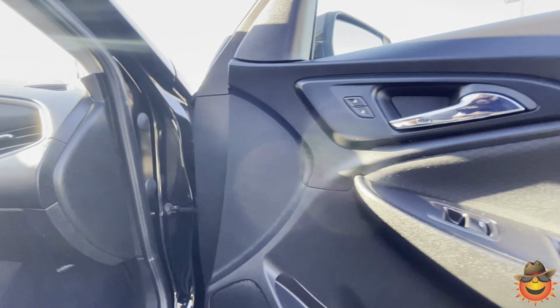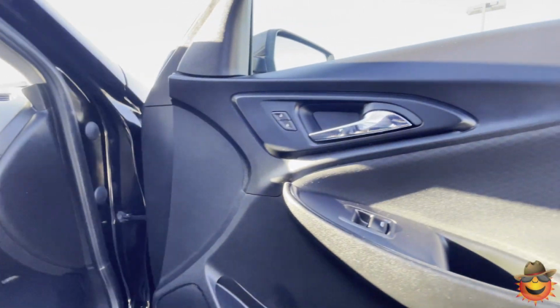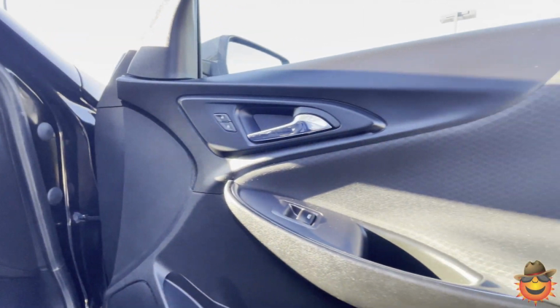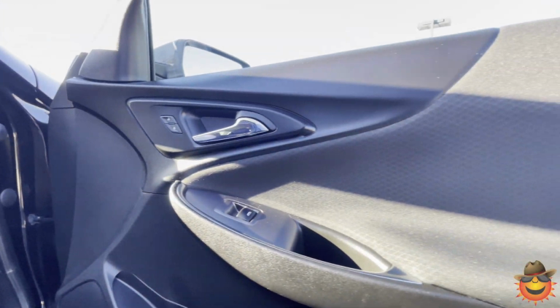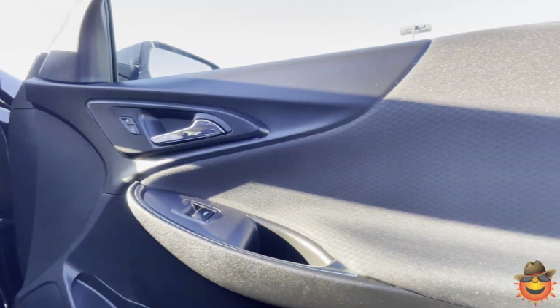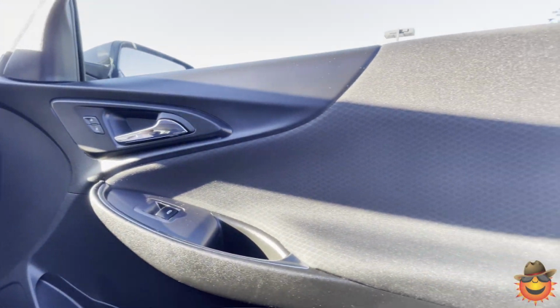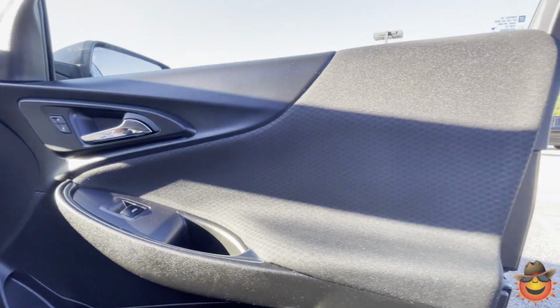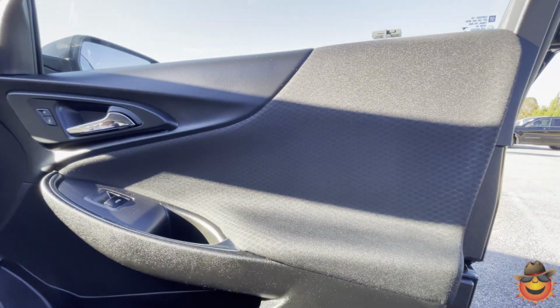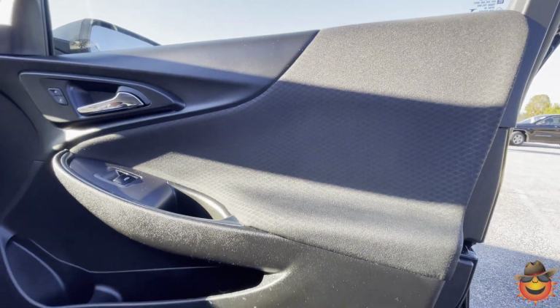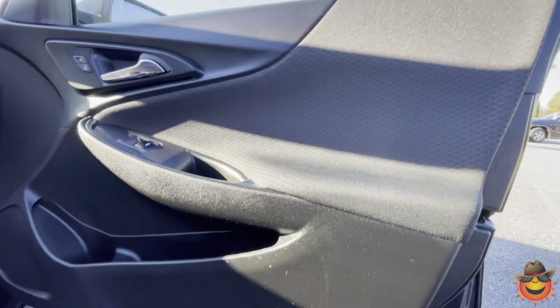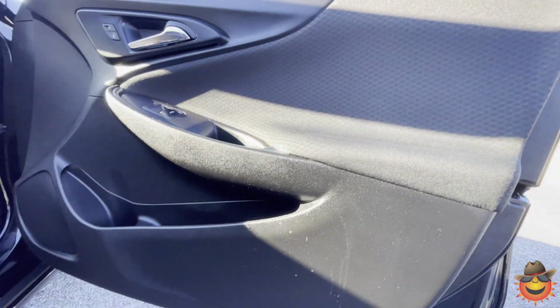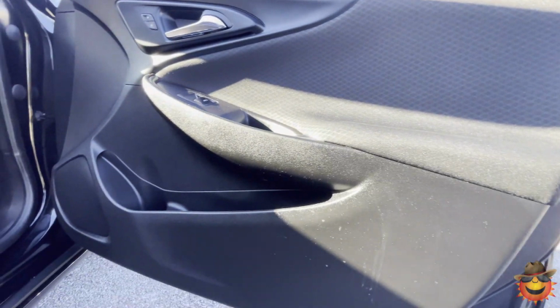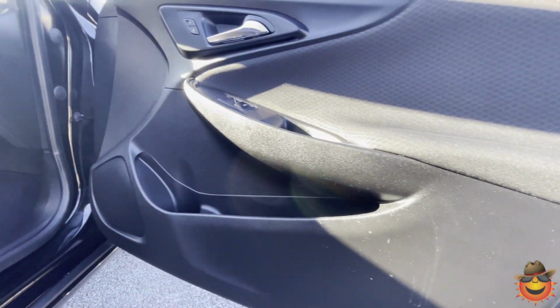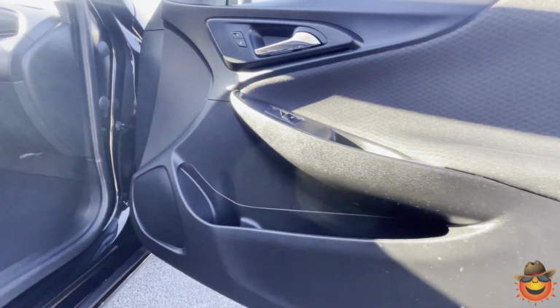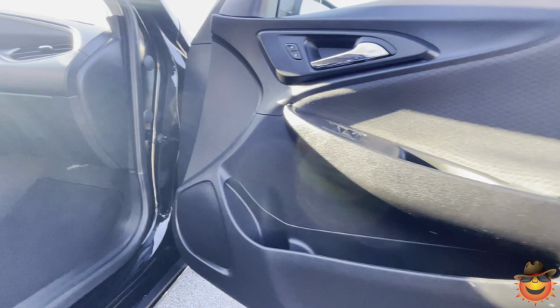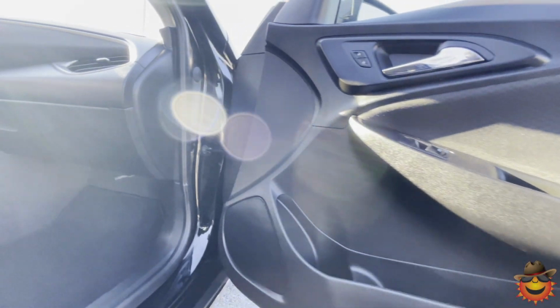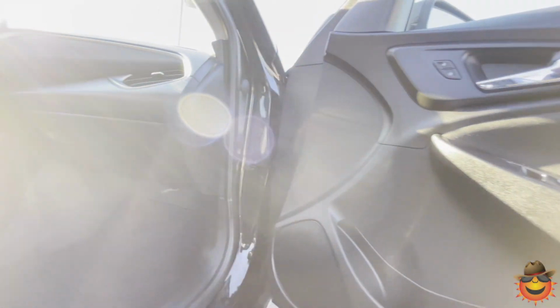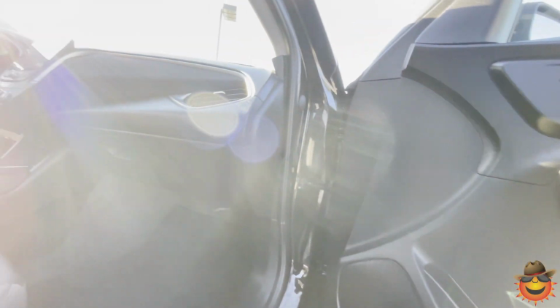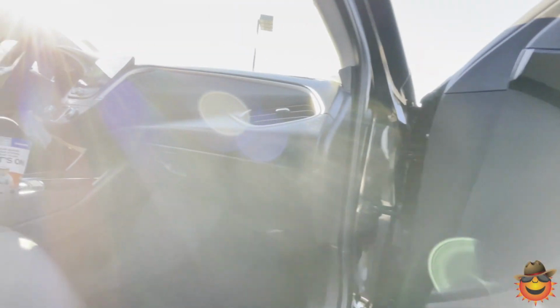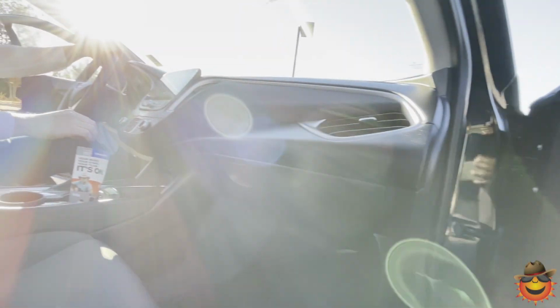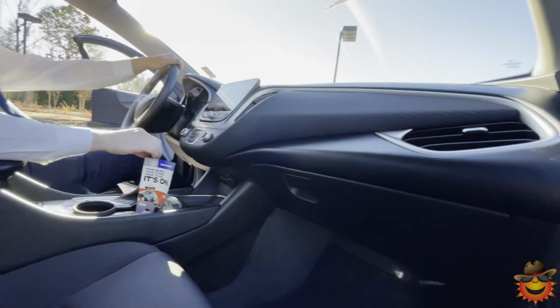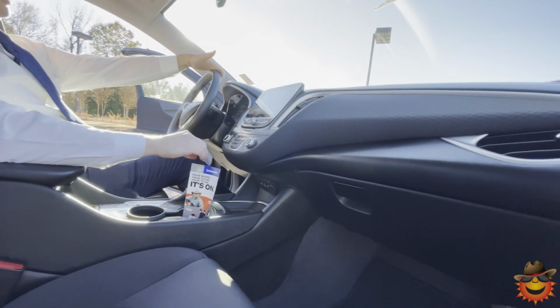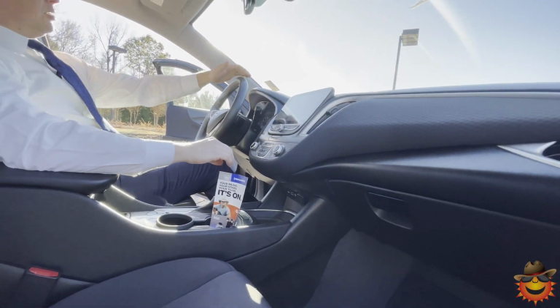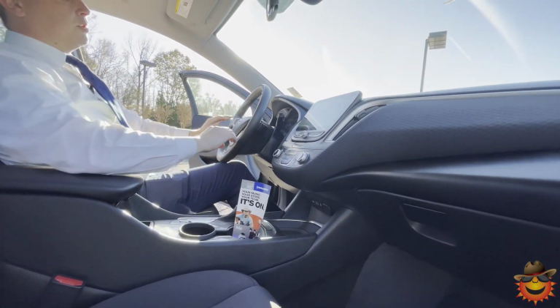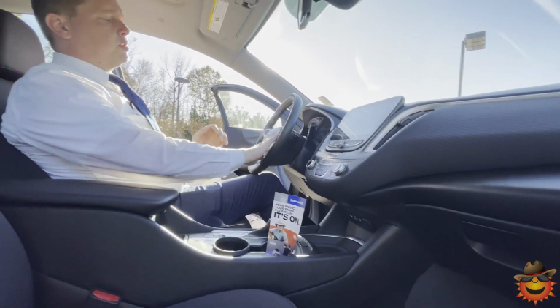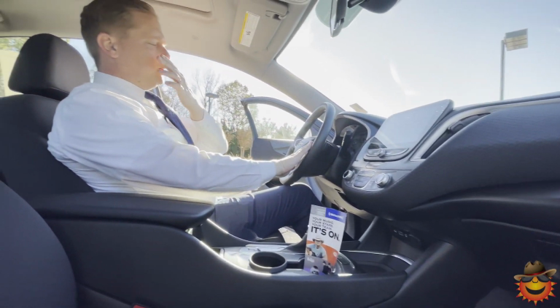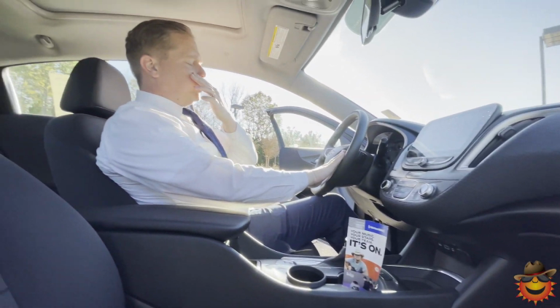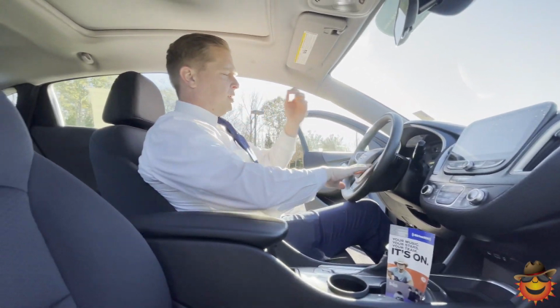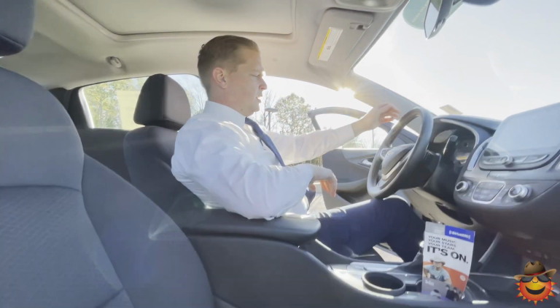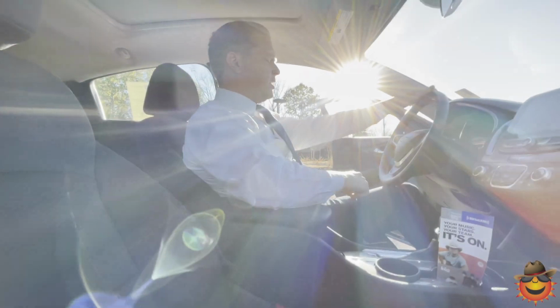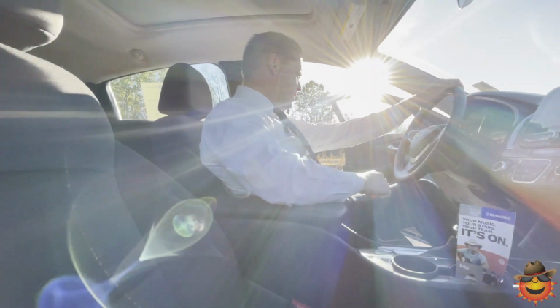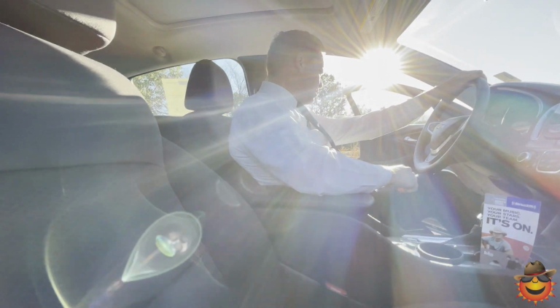You also have crash response, OnStar, and turn-by-turn navigation with phone calls. It also has cruise control and Bluetooth — it's got practically it all.